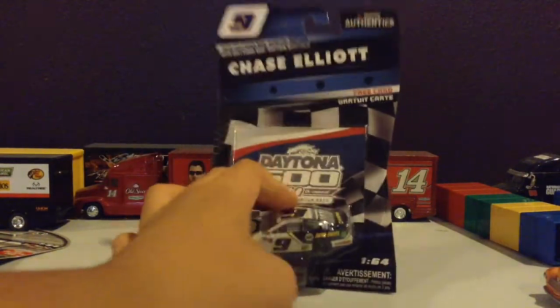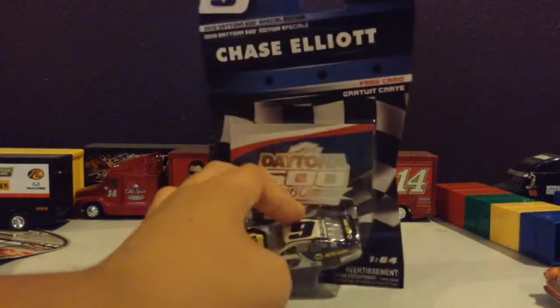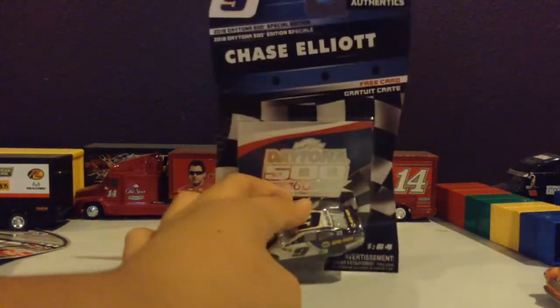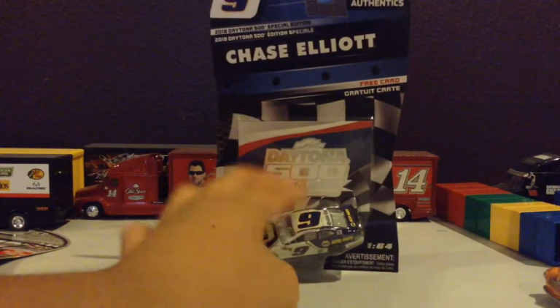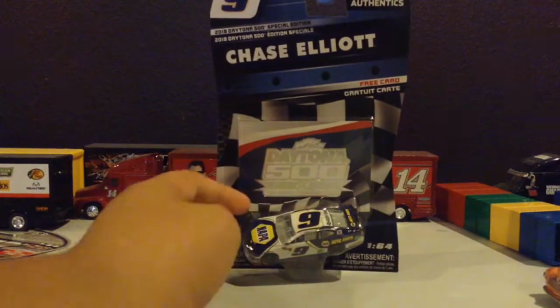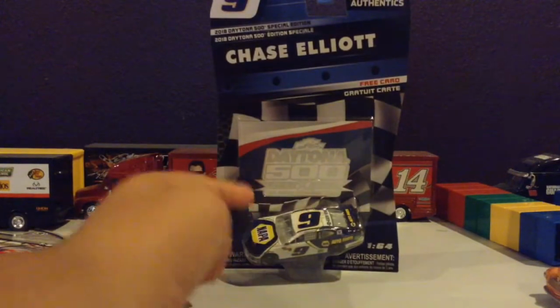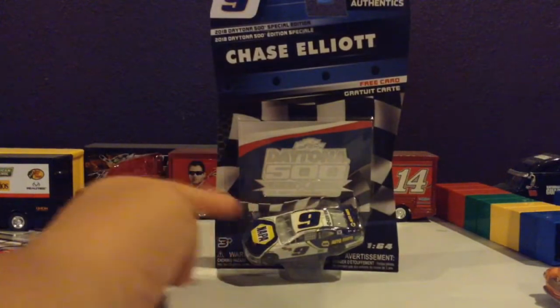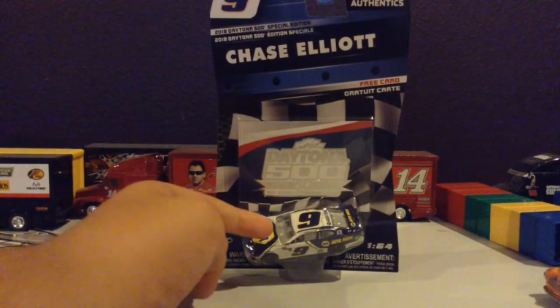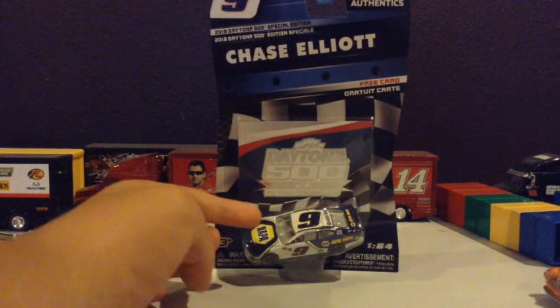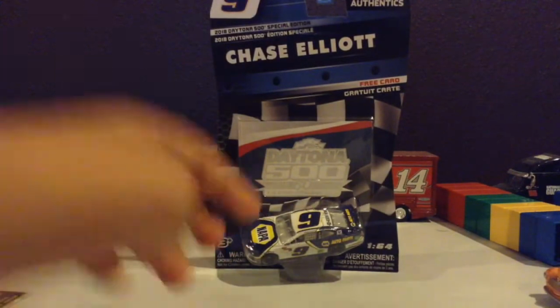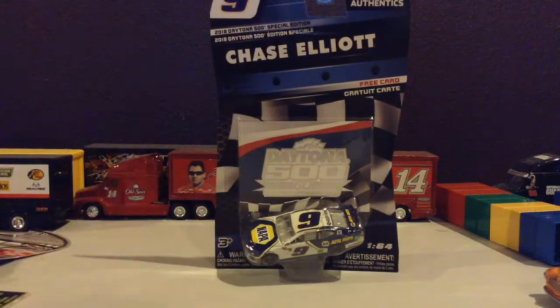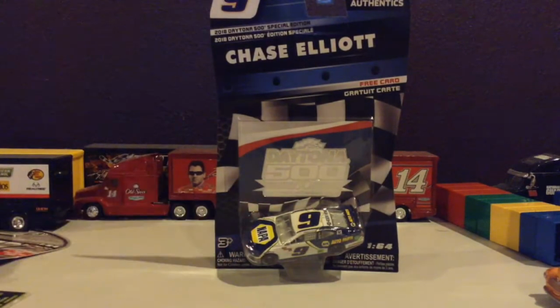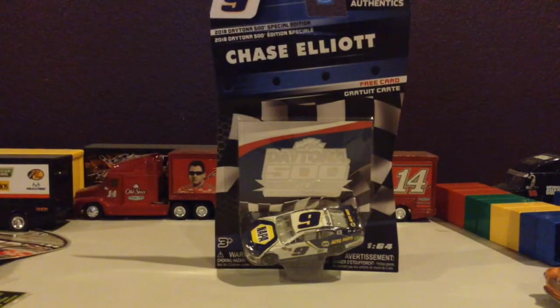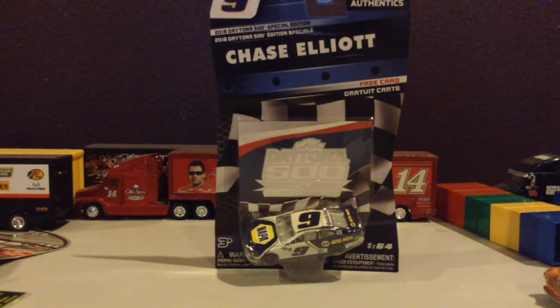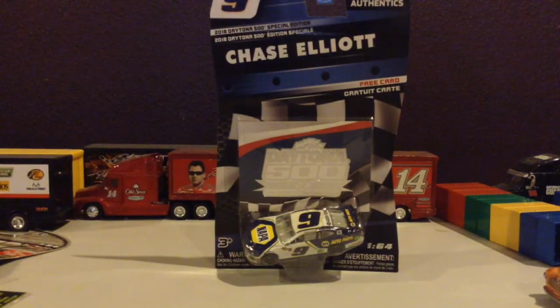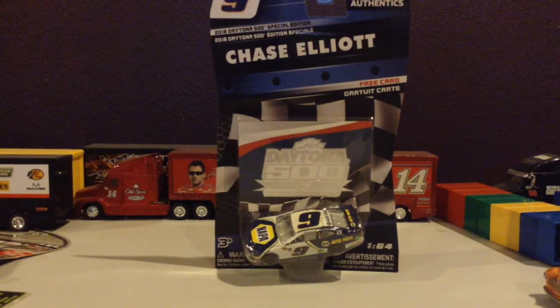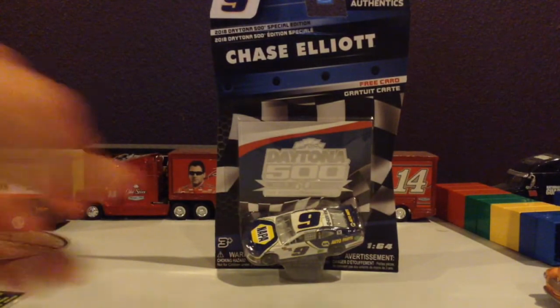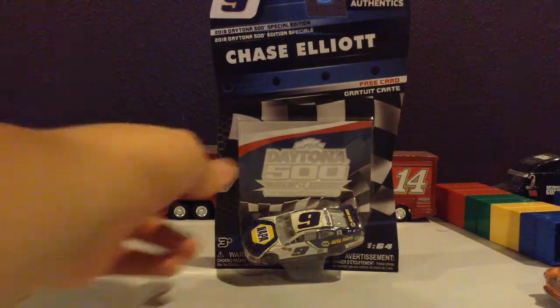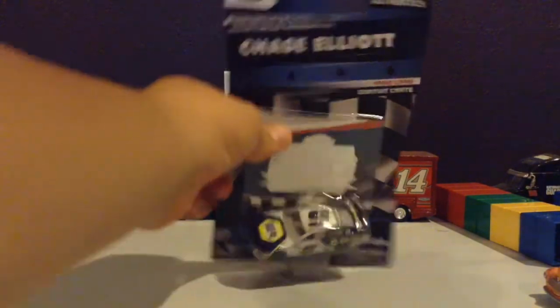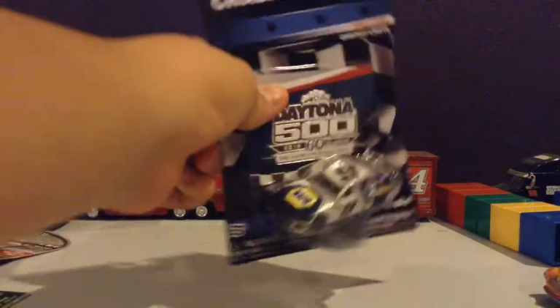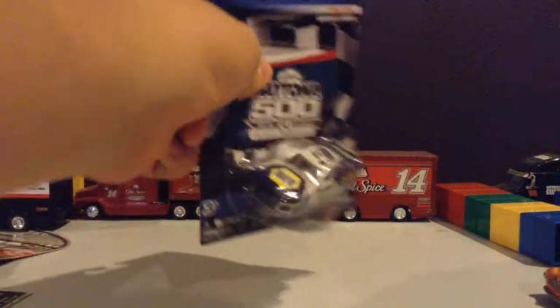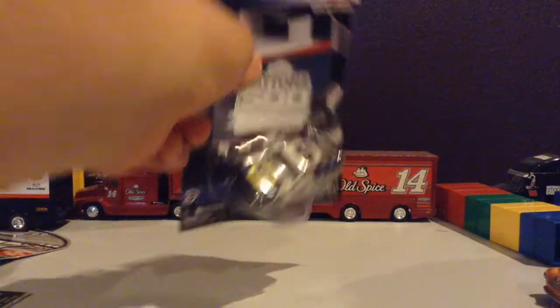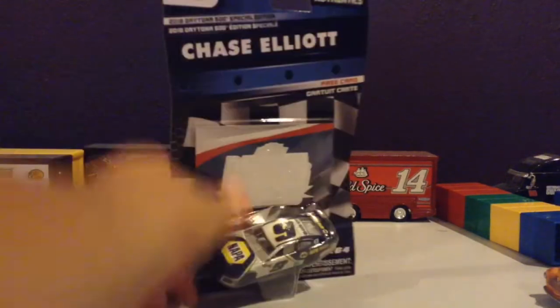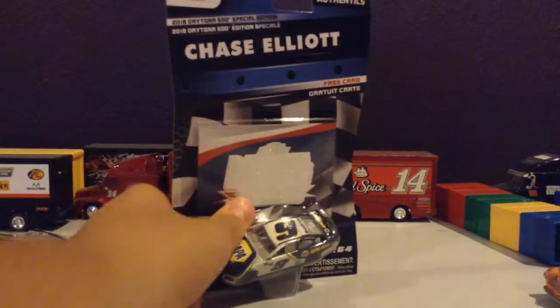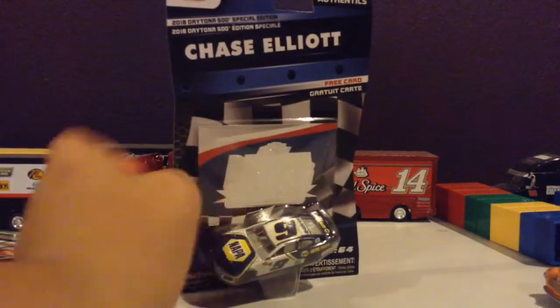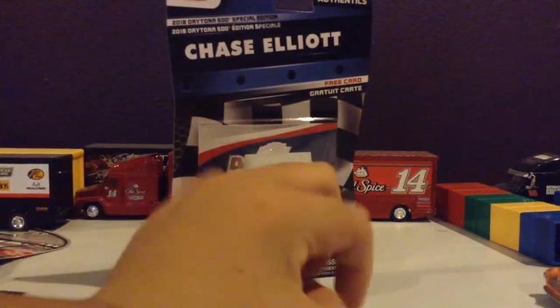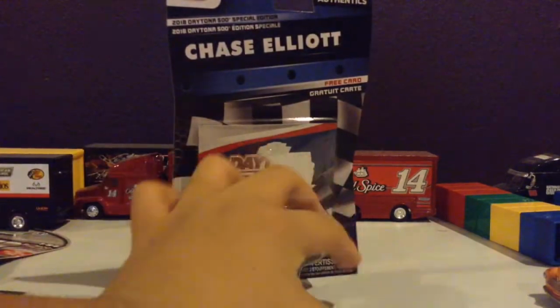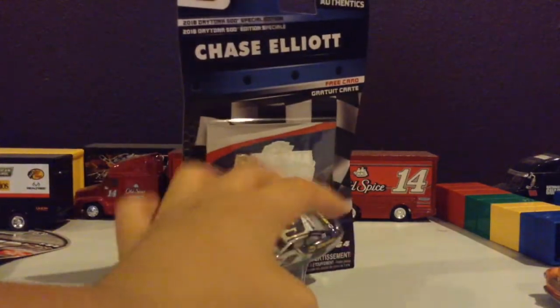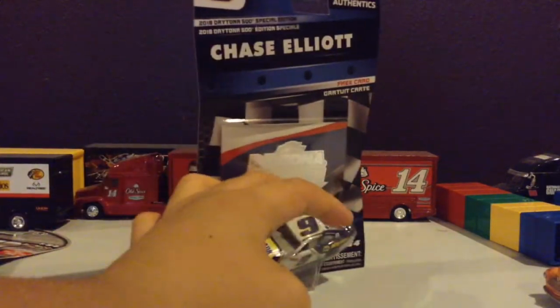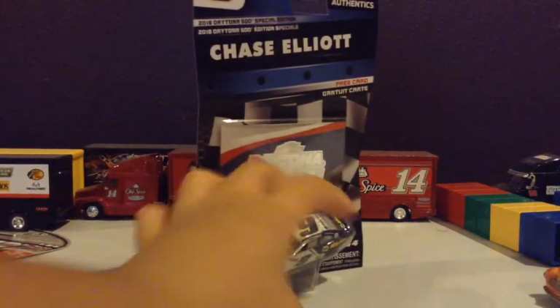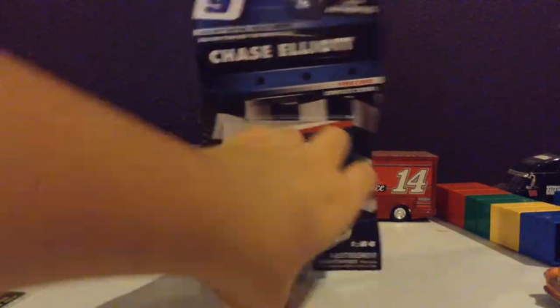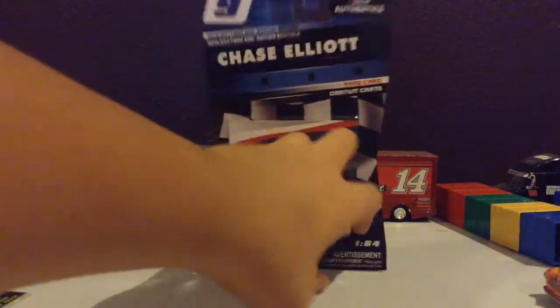You can find this car in Wave 1, but since I didn't get Wave 1, I got this one instead. Let's get this car out of the box.